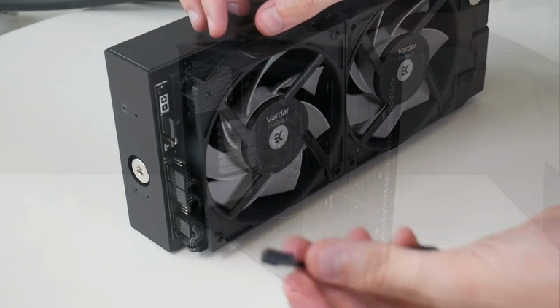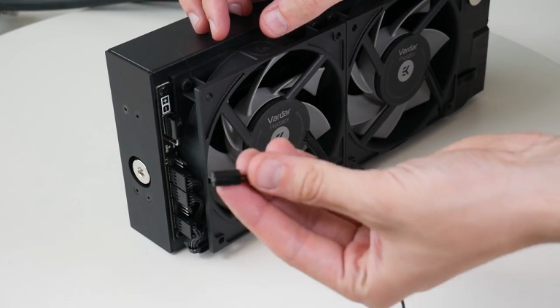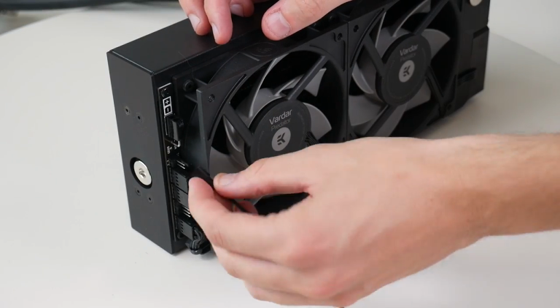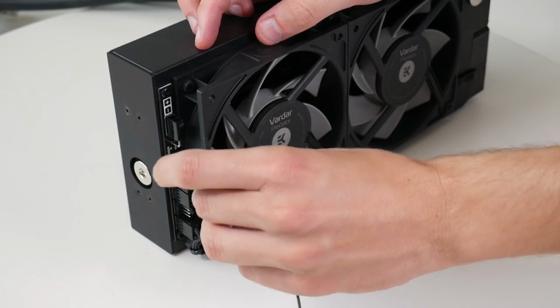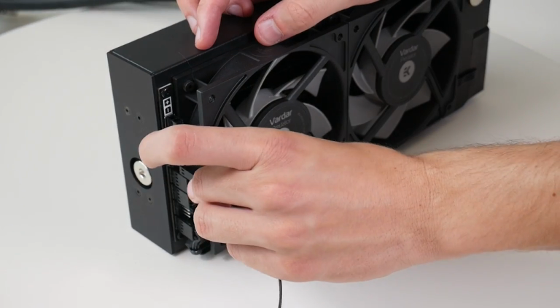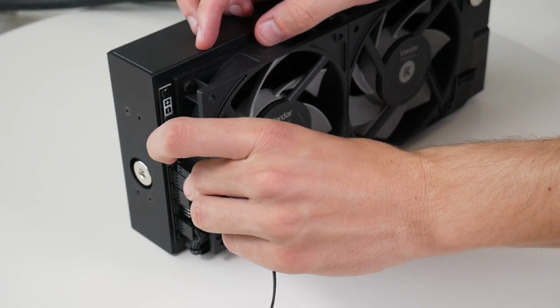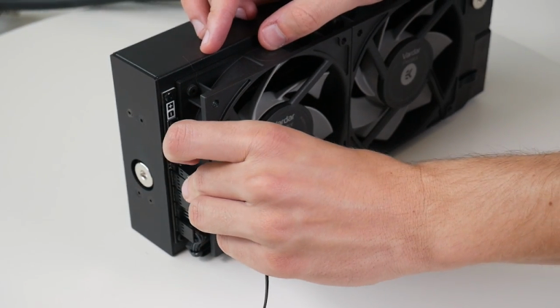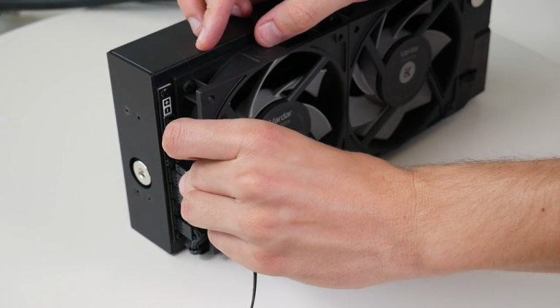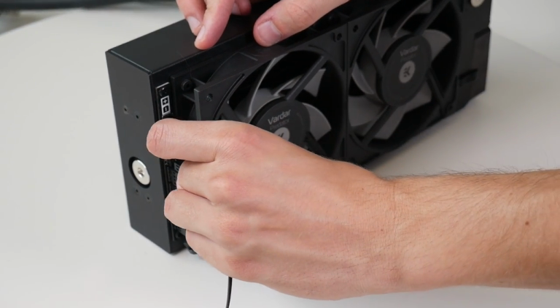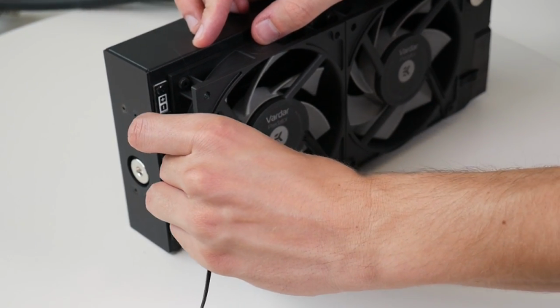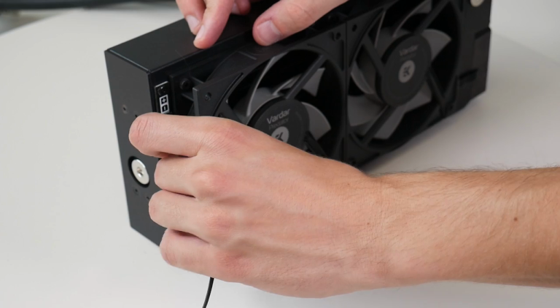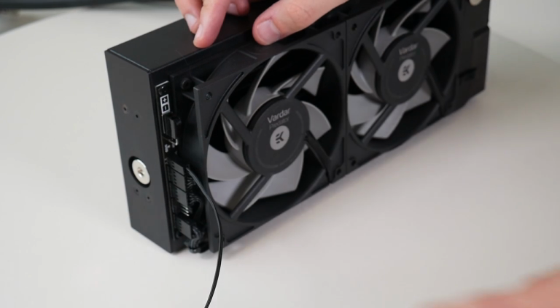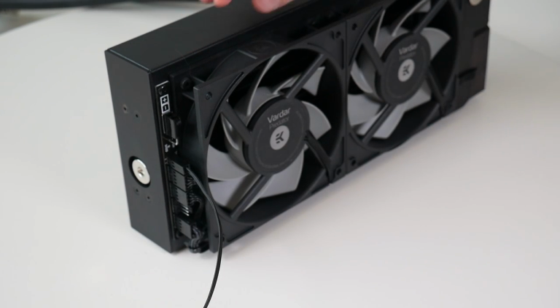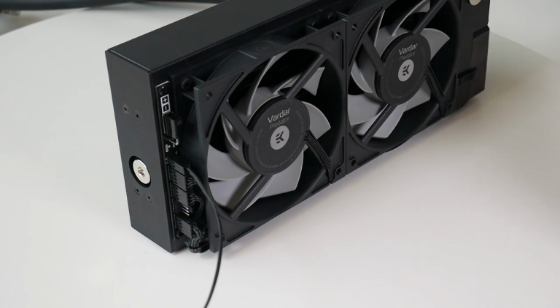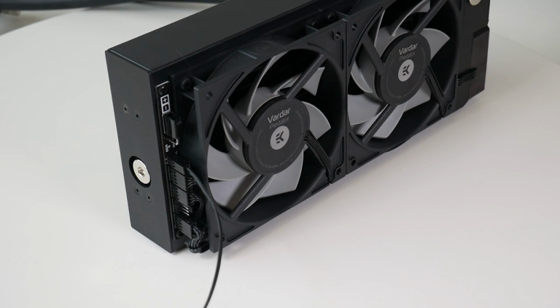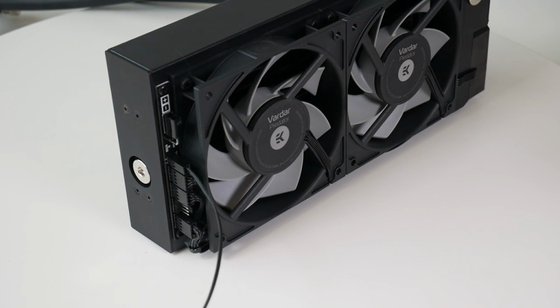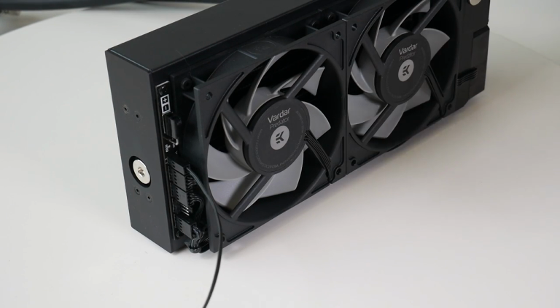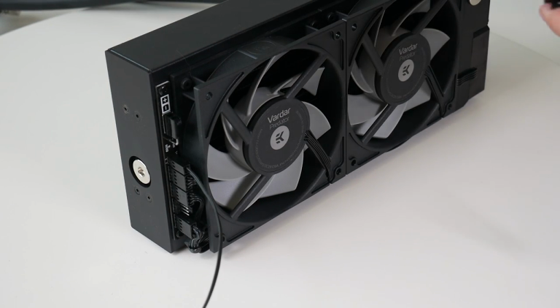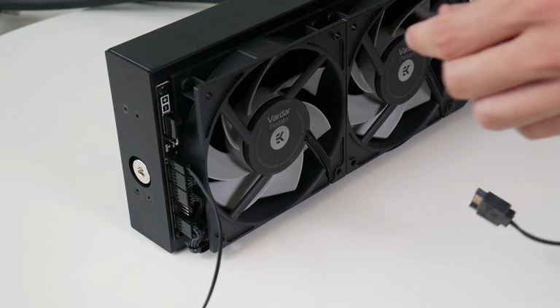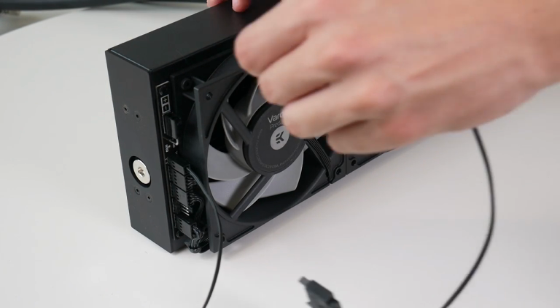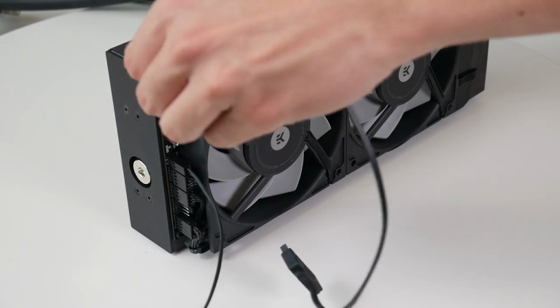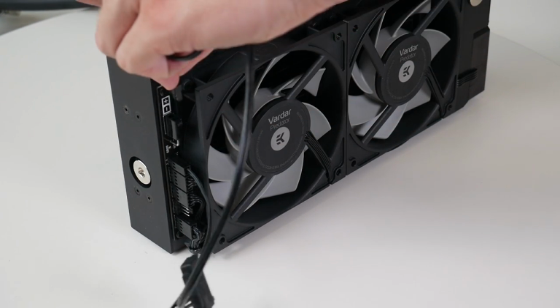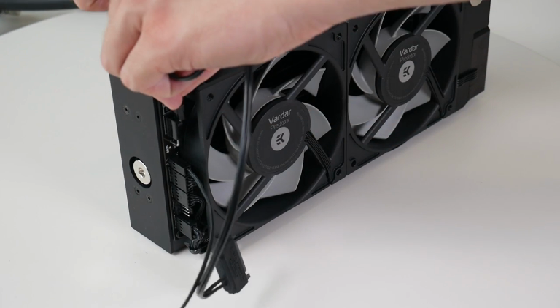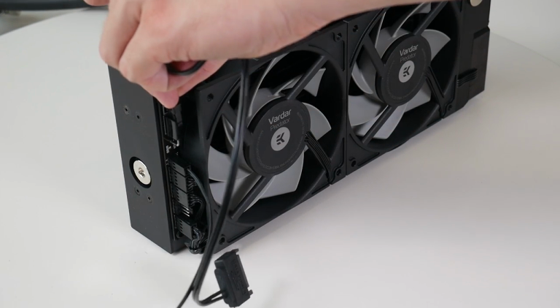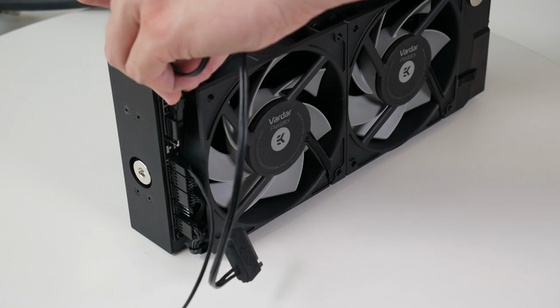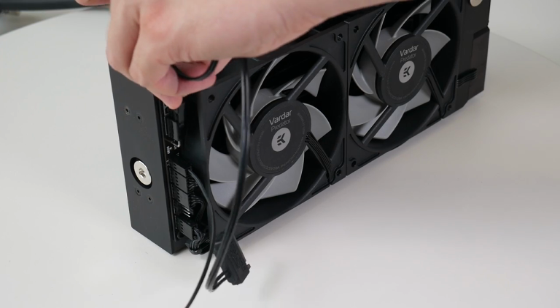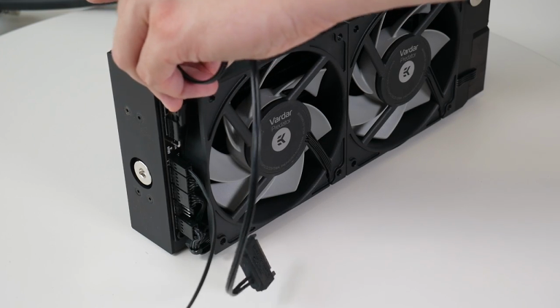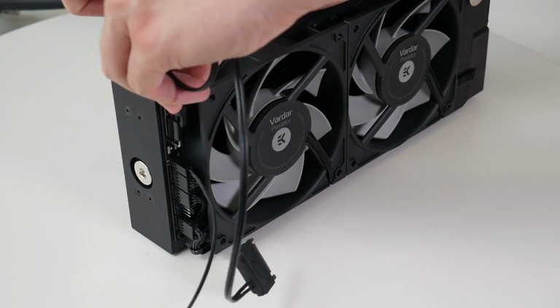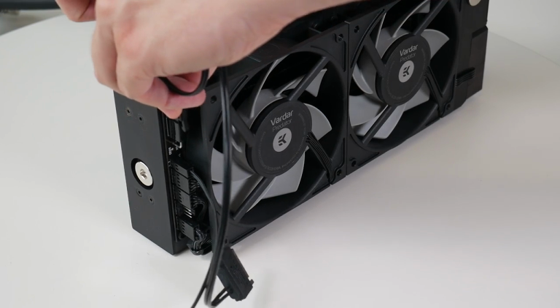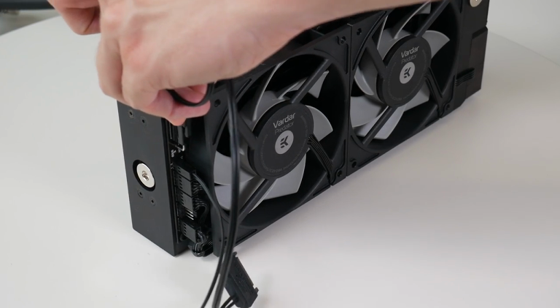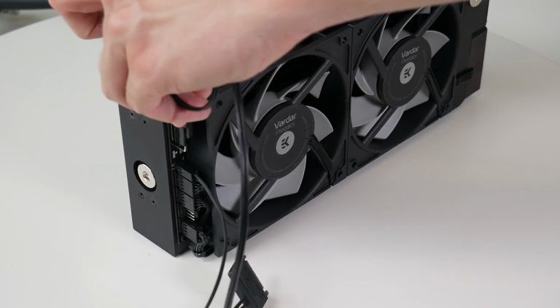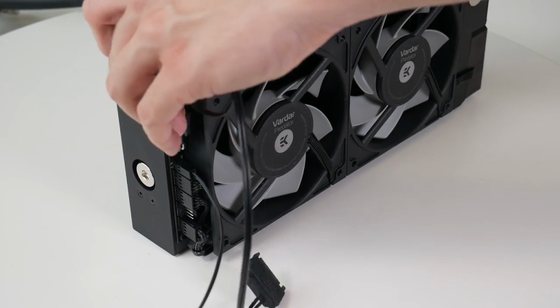Take the enclosed connection cable and plug the 2-pin connector to the fan splitter hub. Take the enclosed power cable and plug the 2-pin connector to the fan splitter hub.